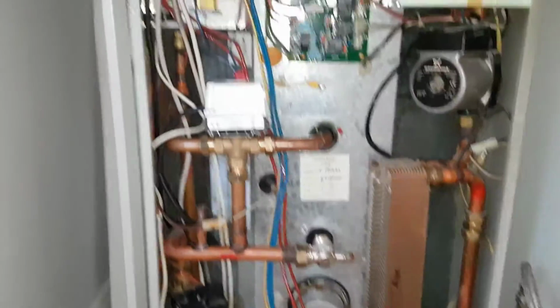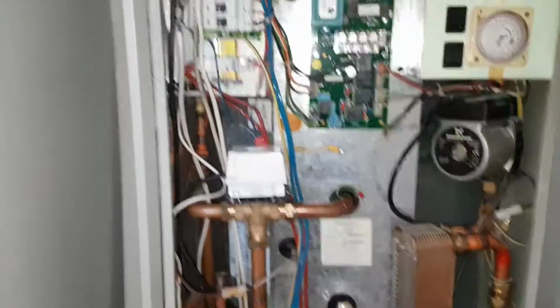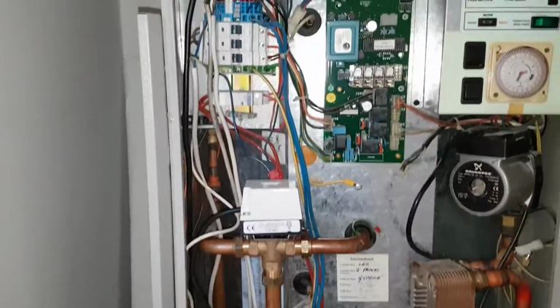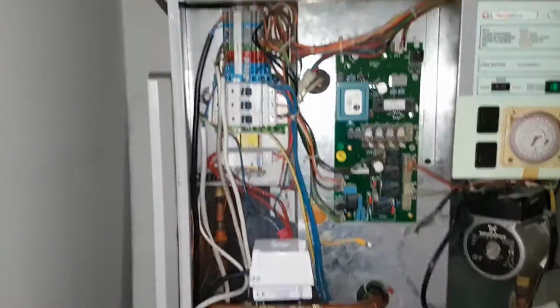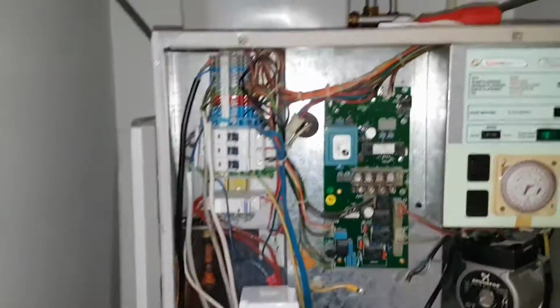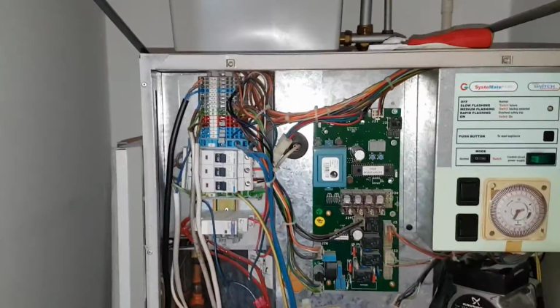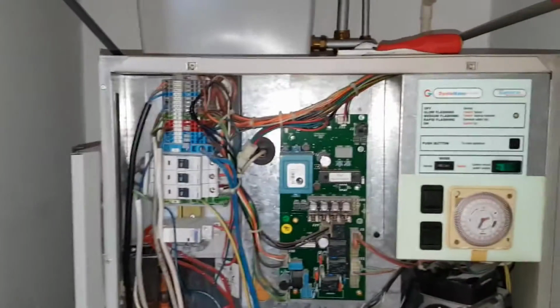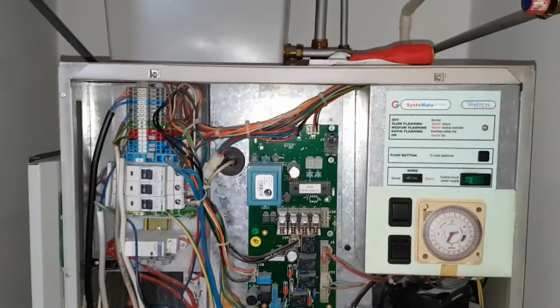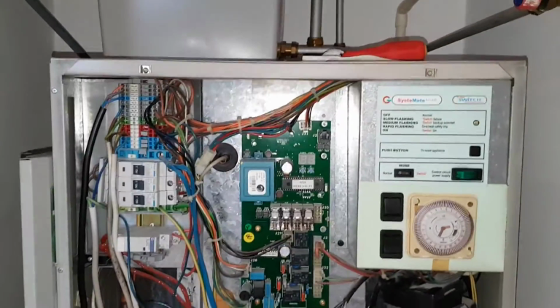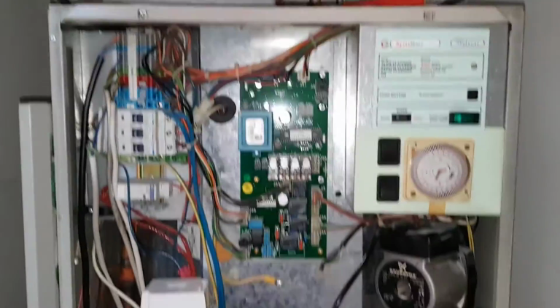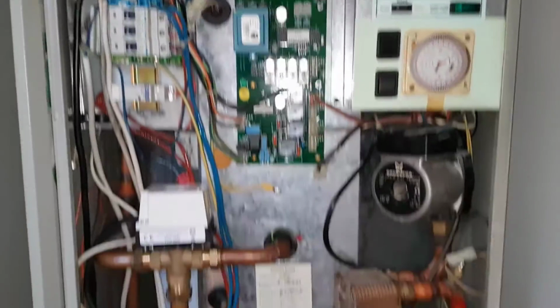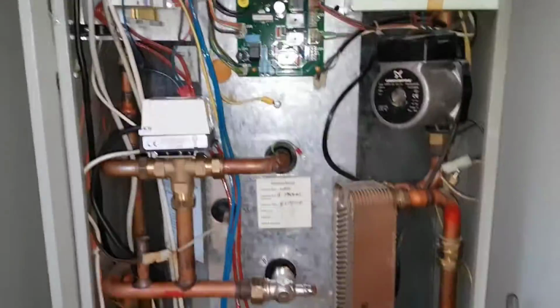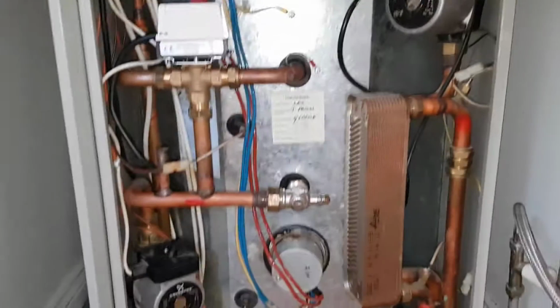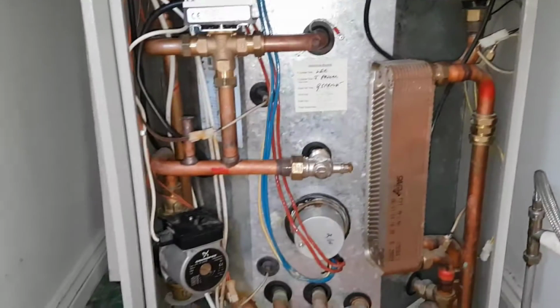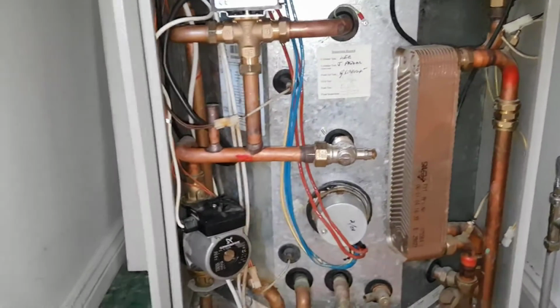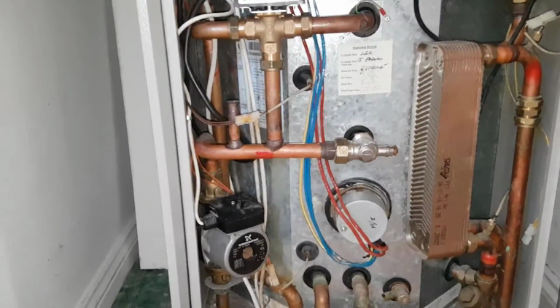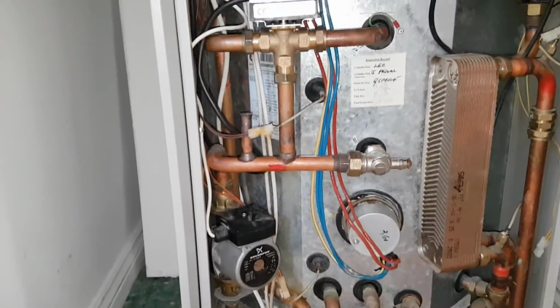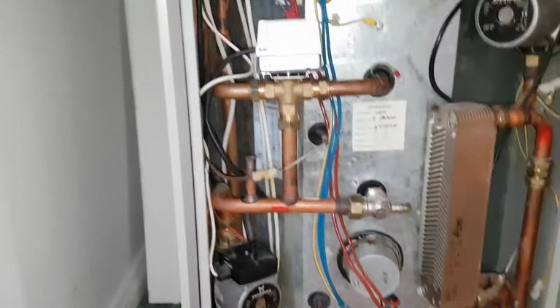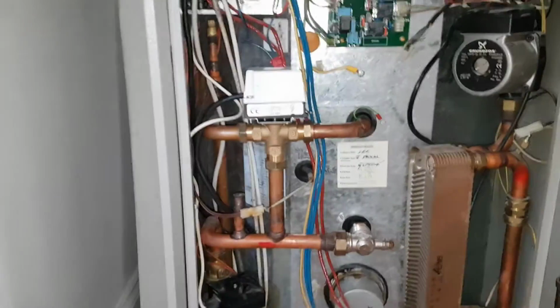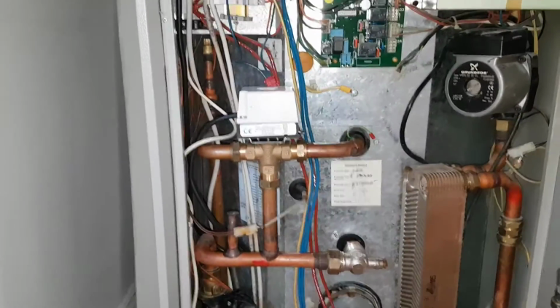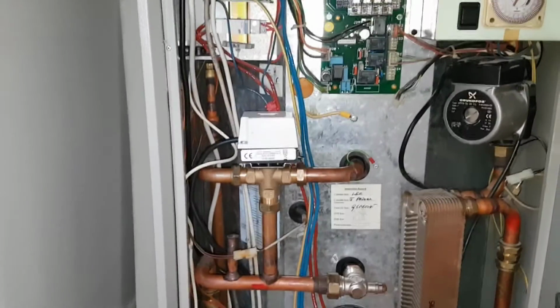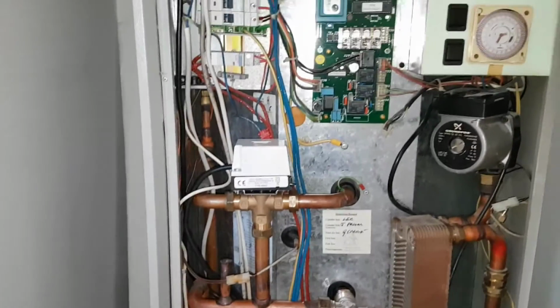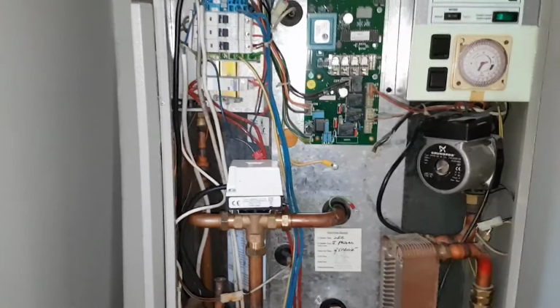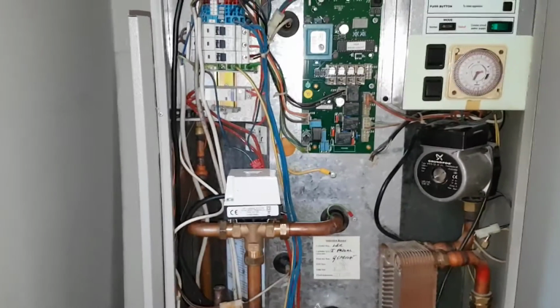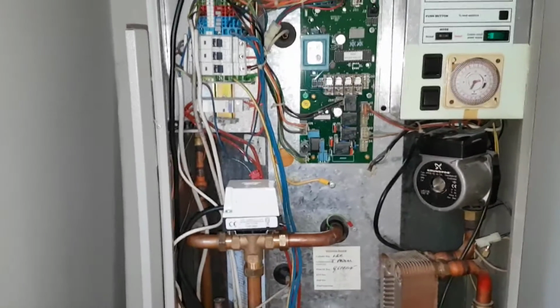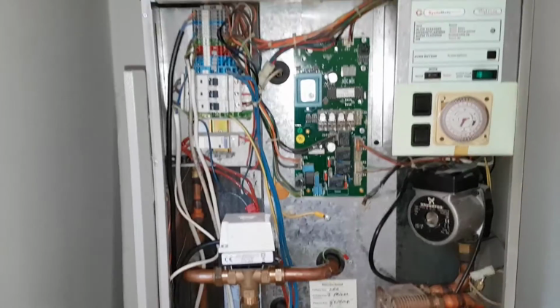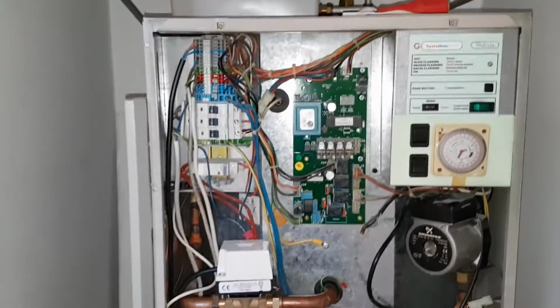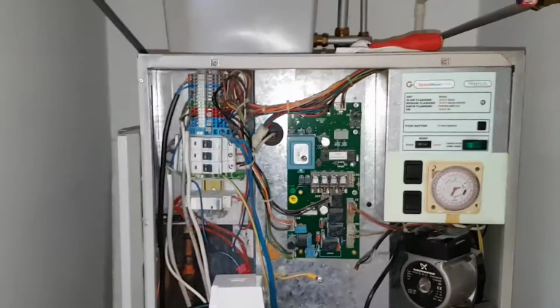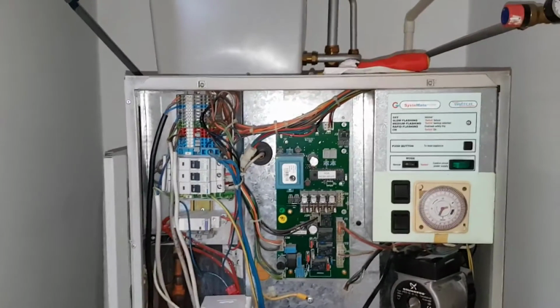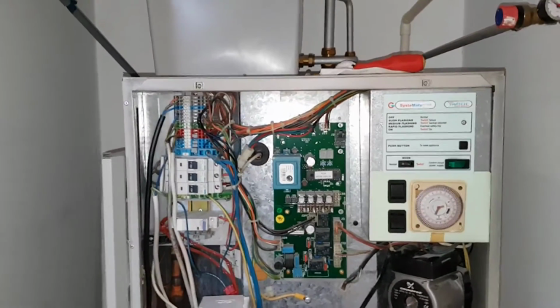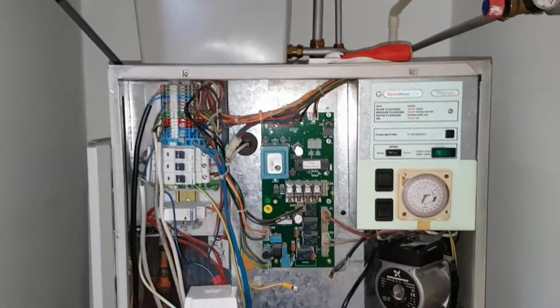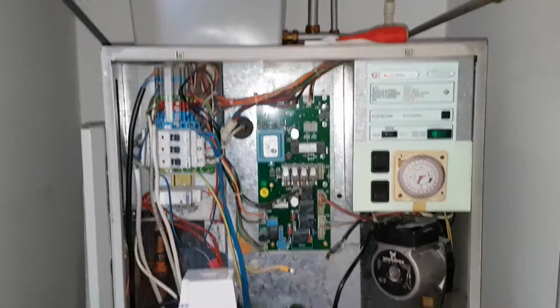So that's the basics of what it does and how it operates. If you want to learn more about these Gledhill appliances, you need to subscribe to my Master the Basics program.